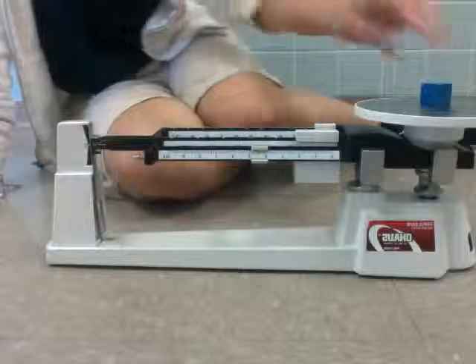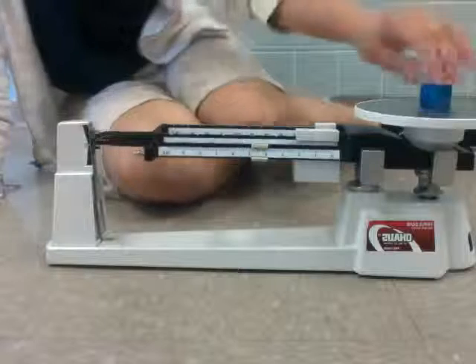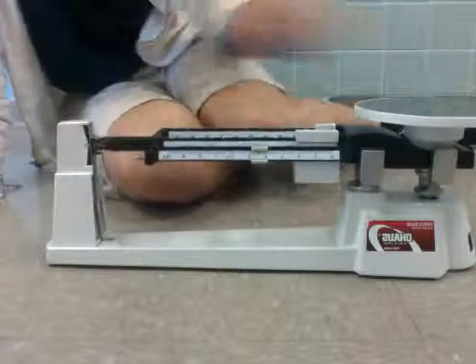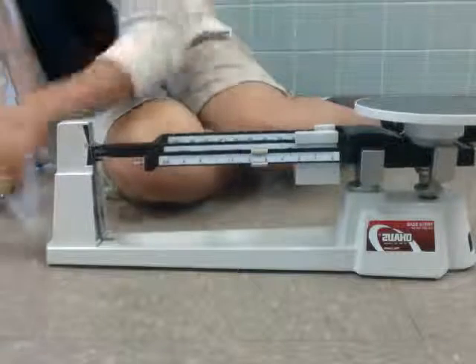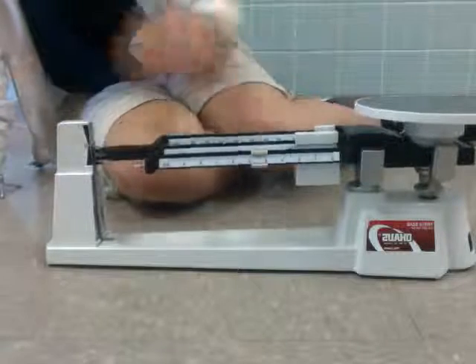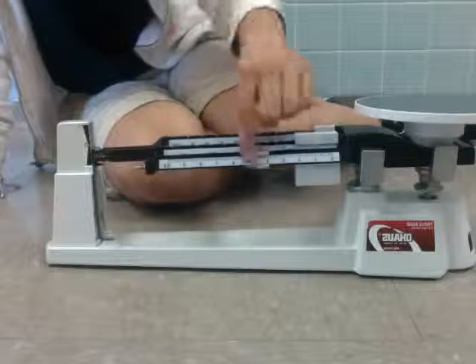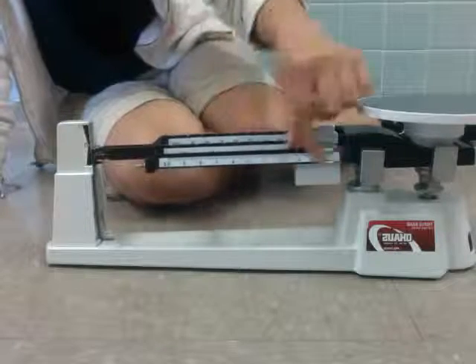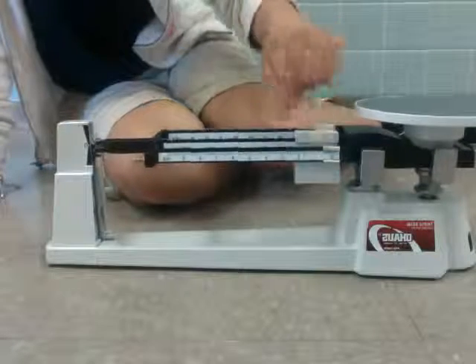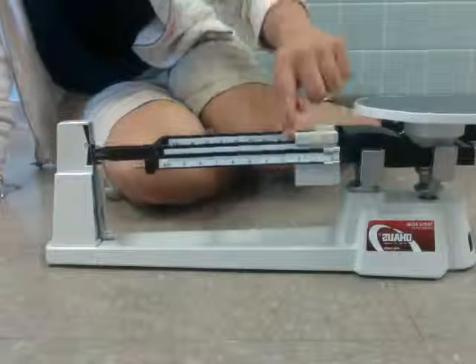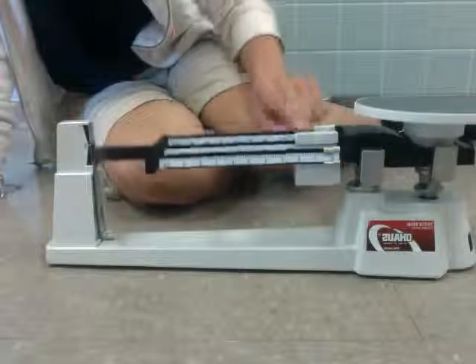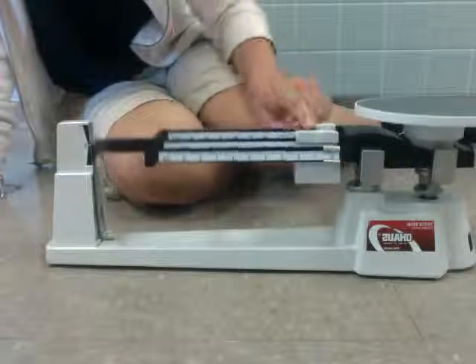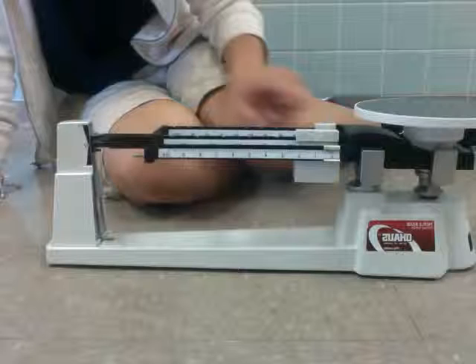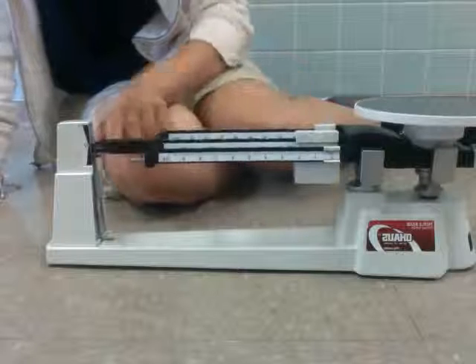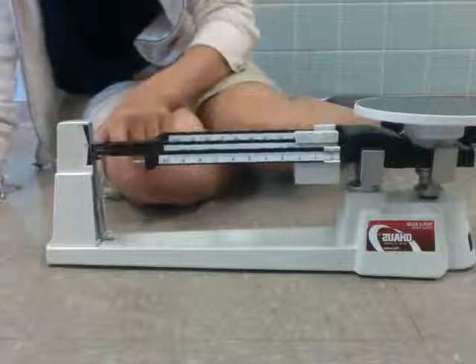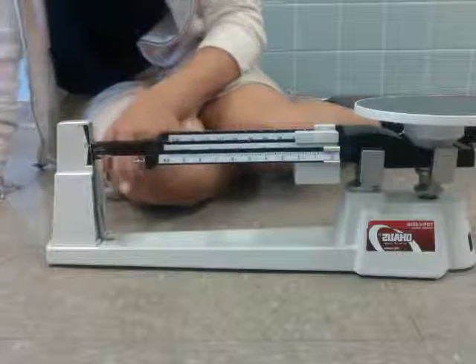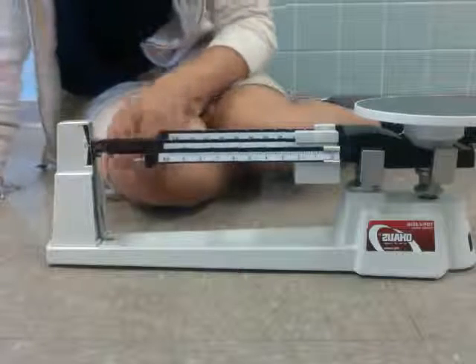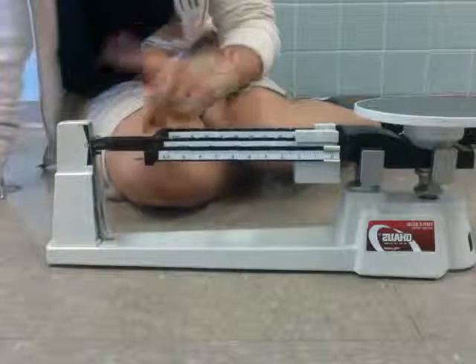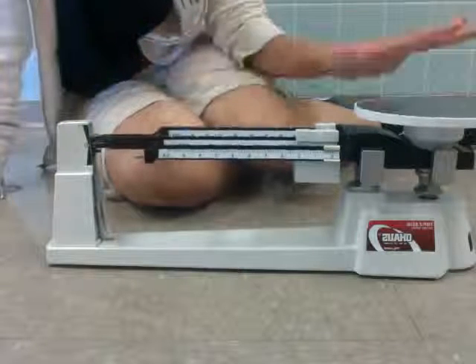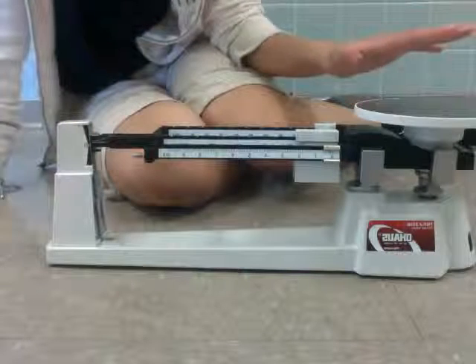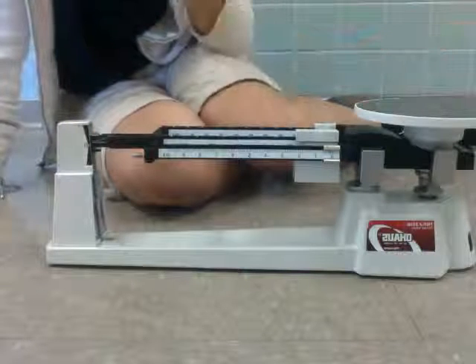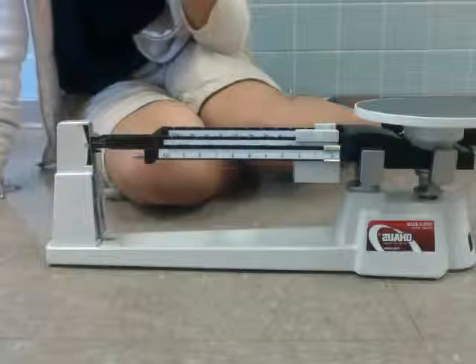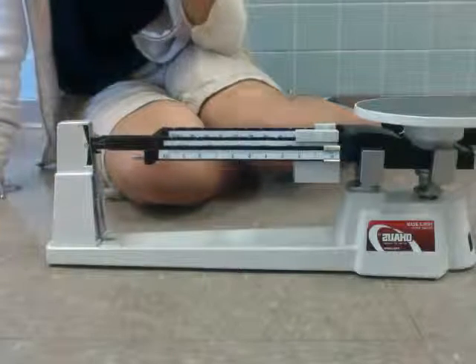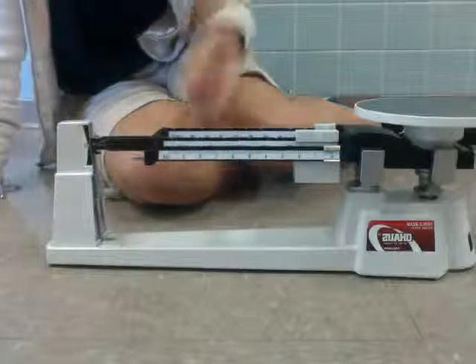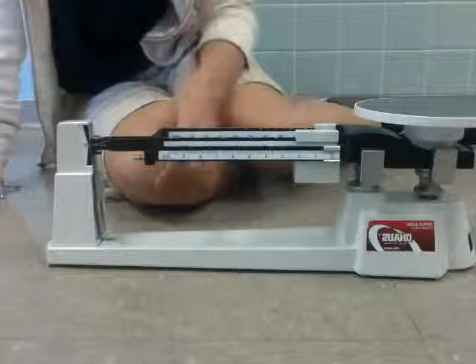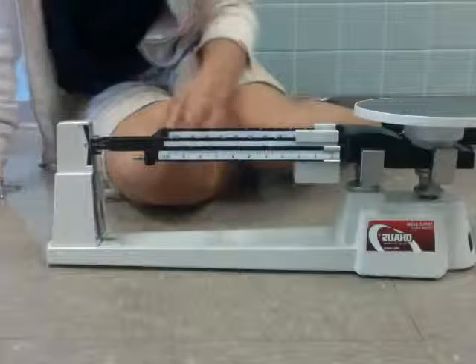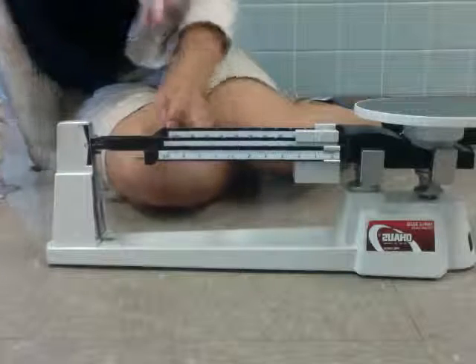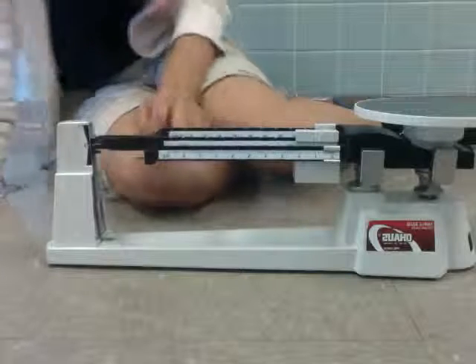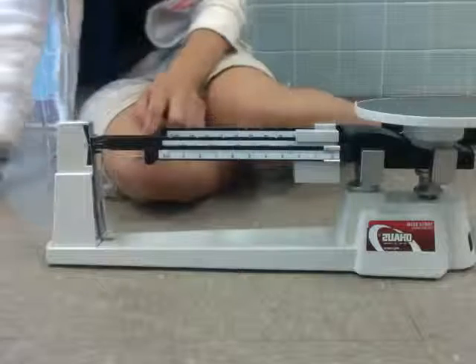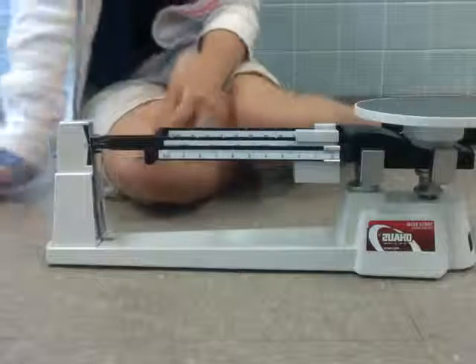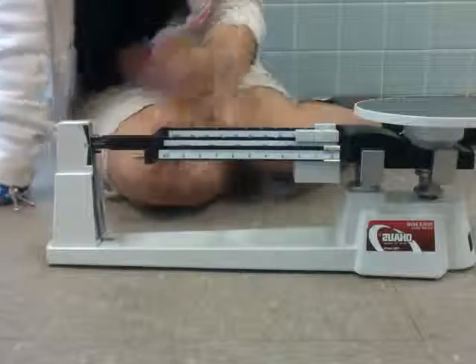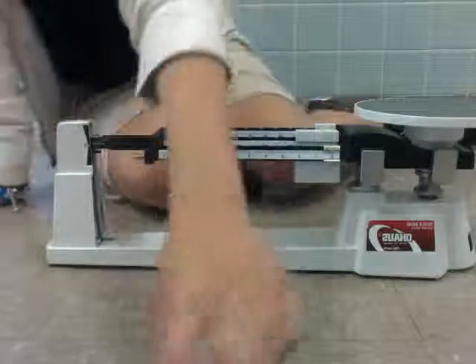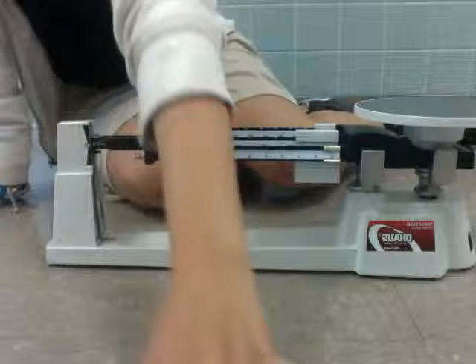We'll take it off and put everything back. Make sure this is zeroed out again so the next person that uses the triple beam balance is completely ready and set to go. And that is how you use a triple beam balance.